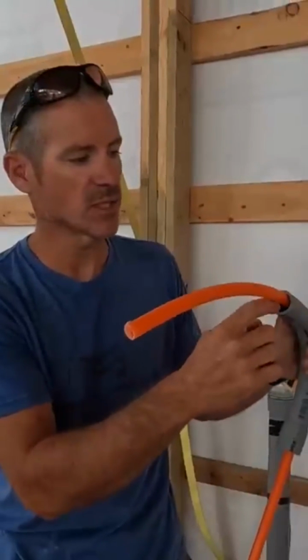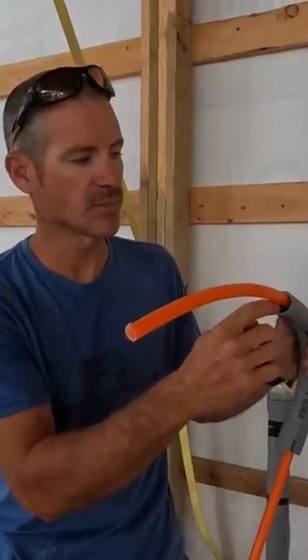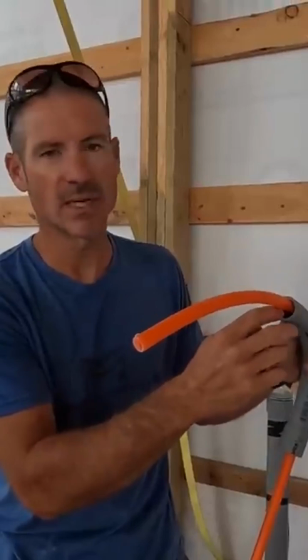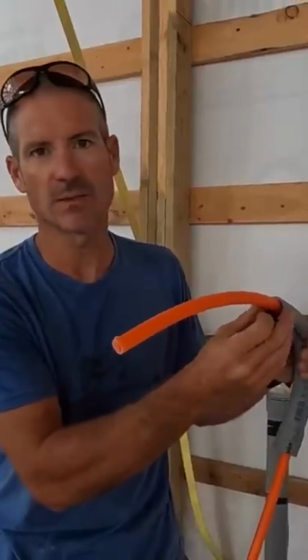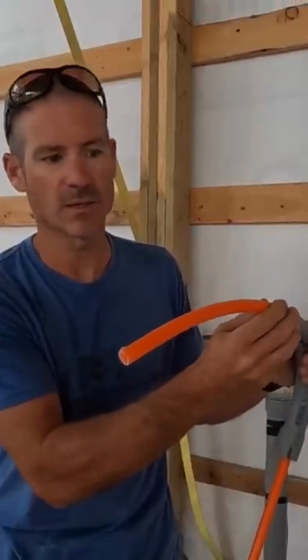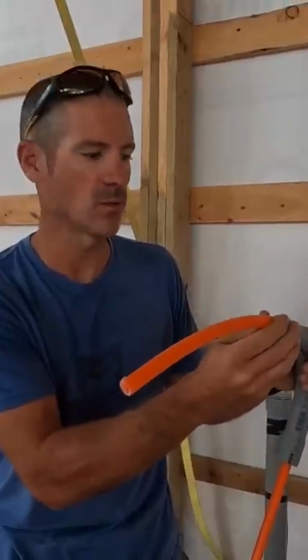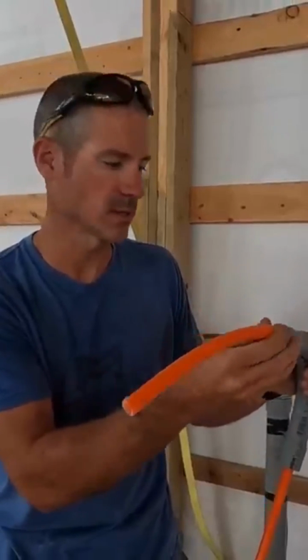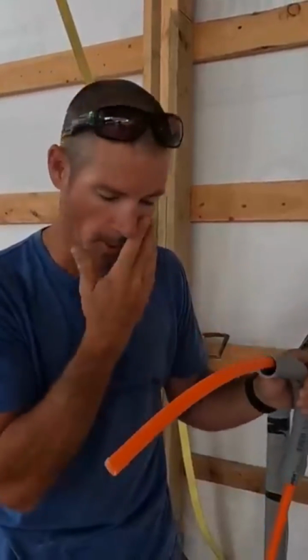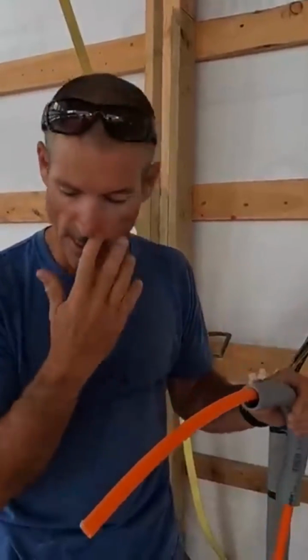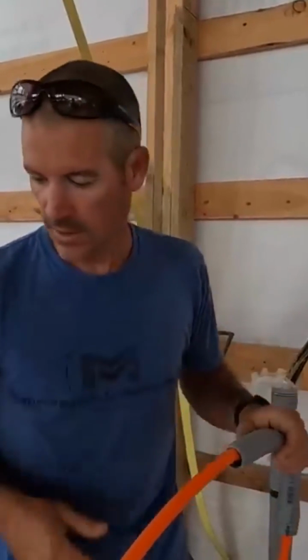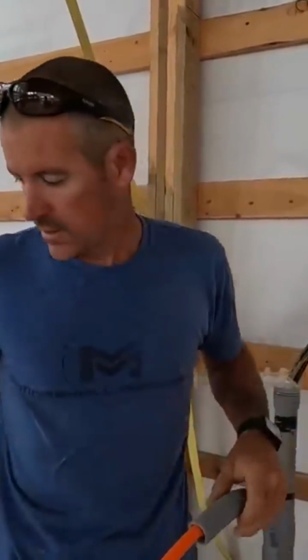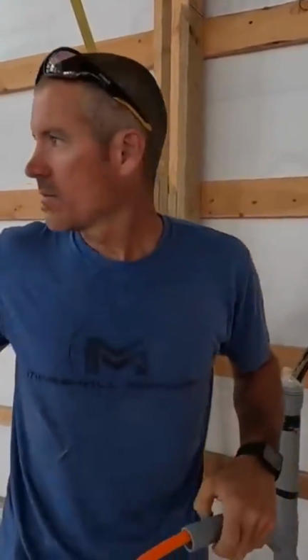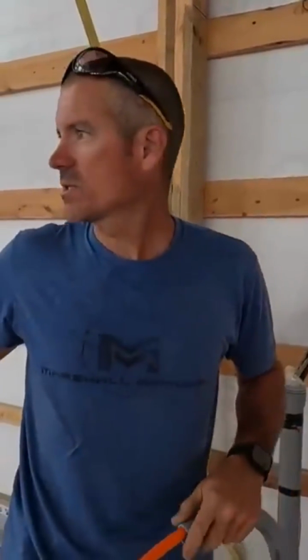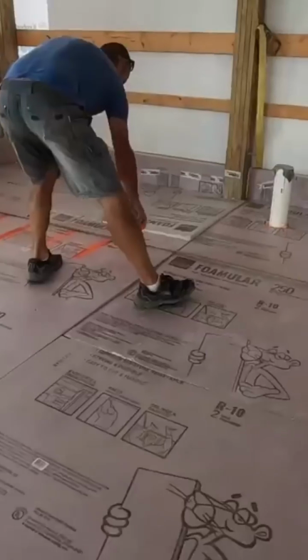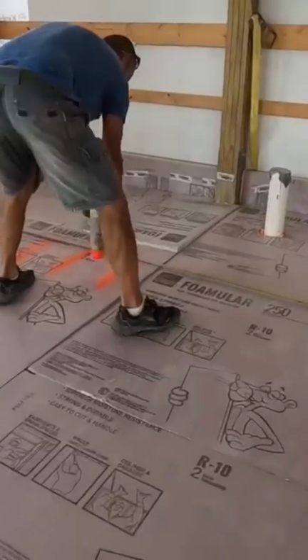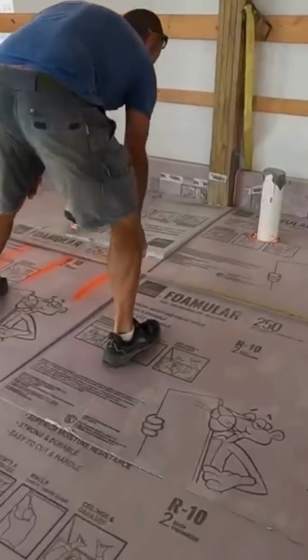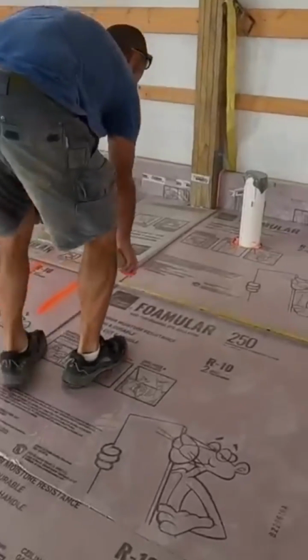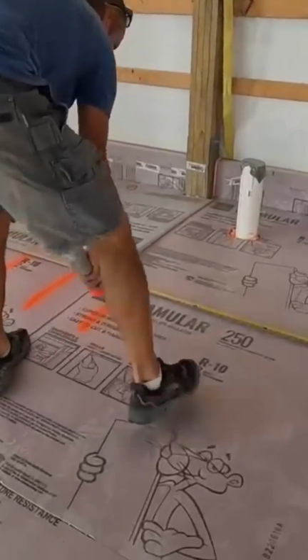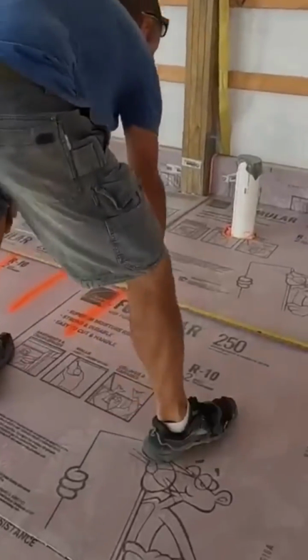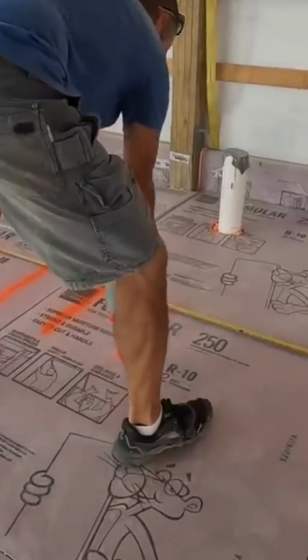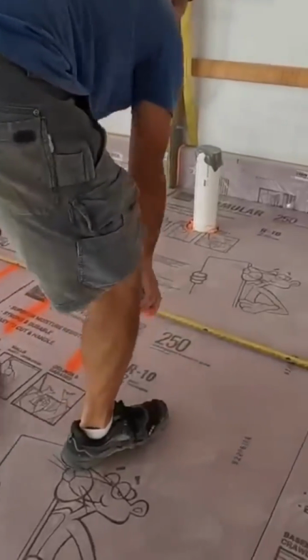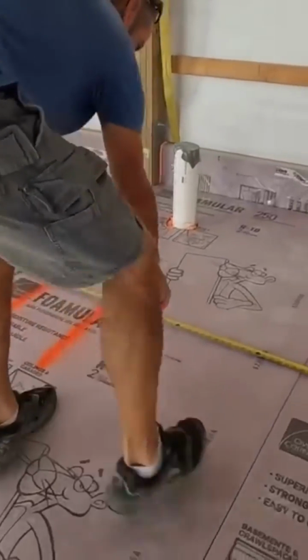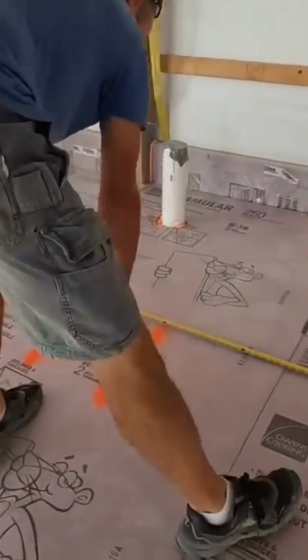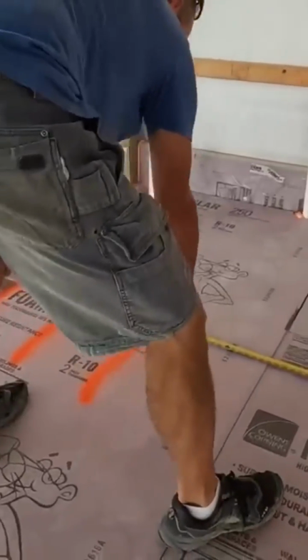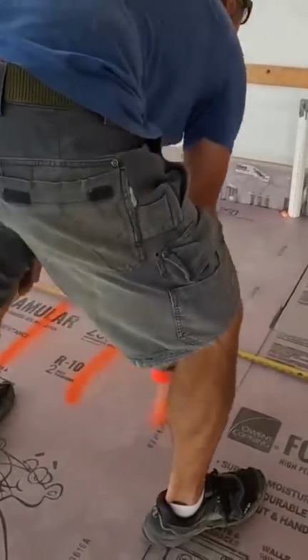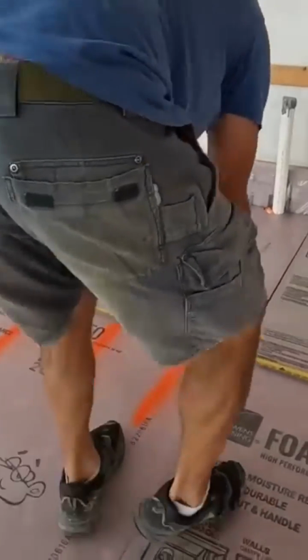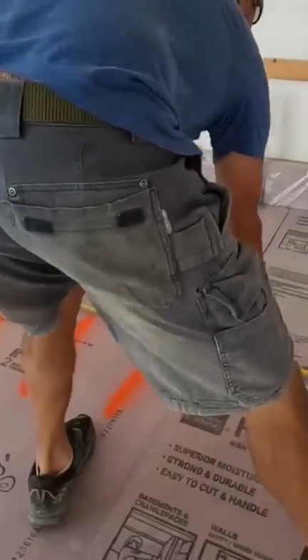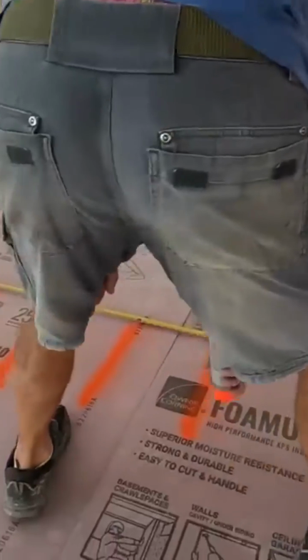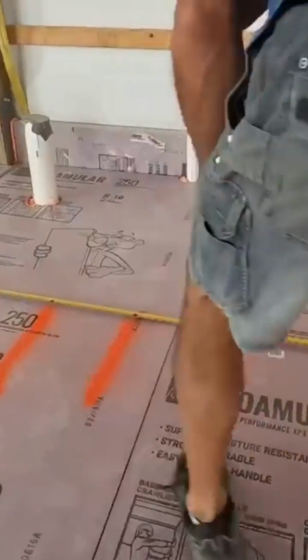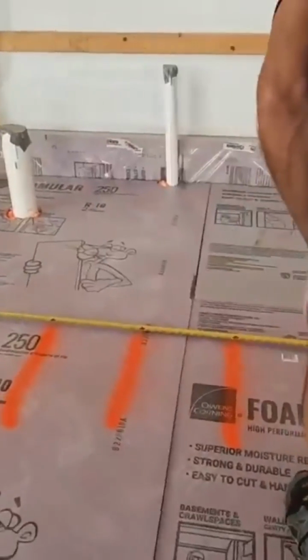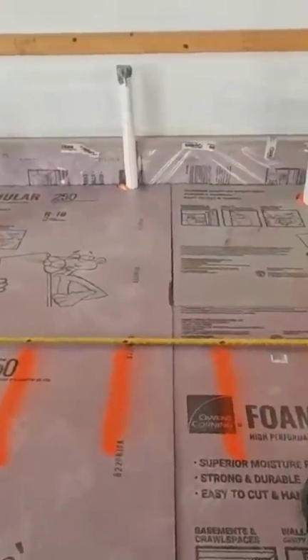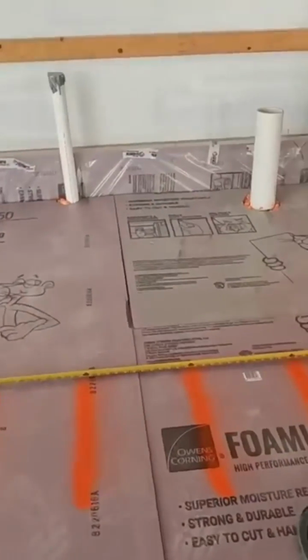We'll spray foam in here before the concrete gets poured so there's no chance a piece of rock or something gets in there and wears a hole in this. We mark six inches off the wall and then foot on center from there, so this part should go pretty quickly — we're gonna just get going.